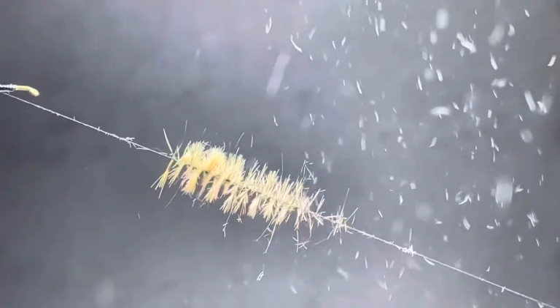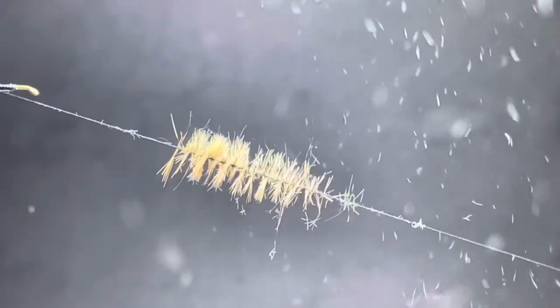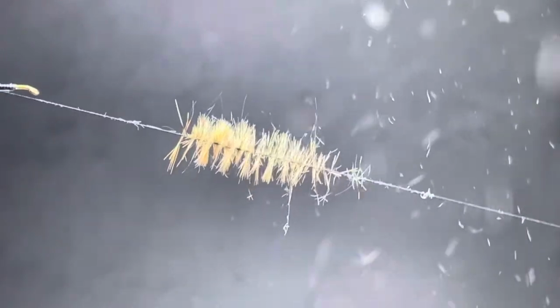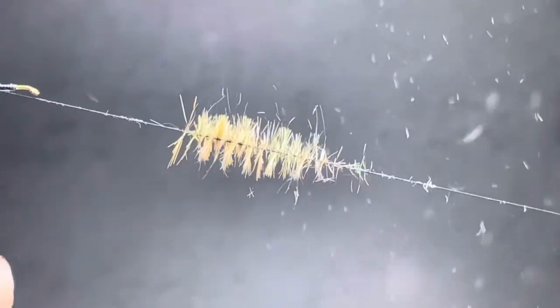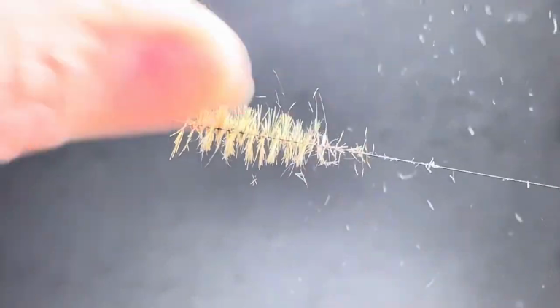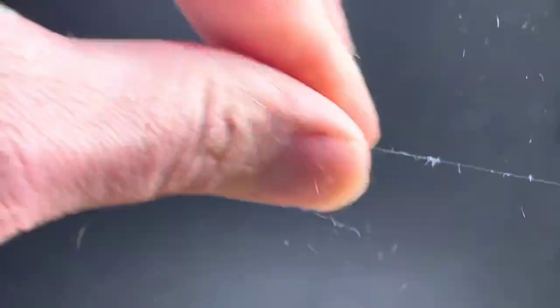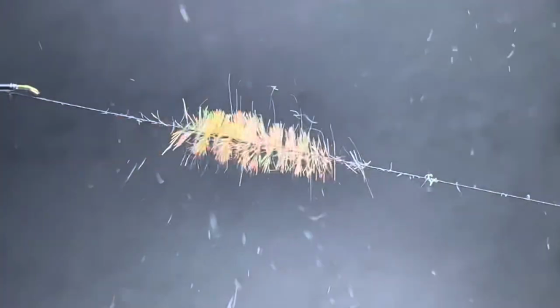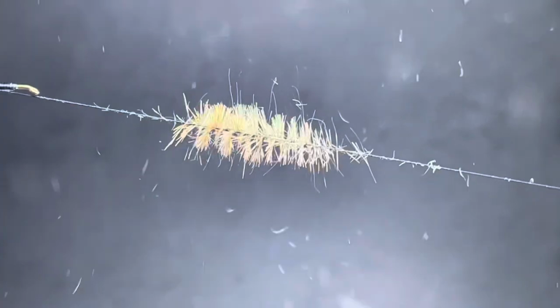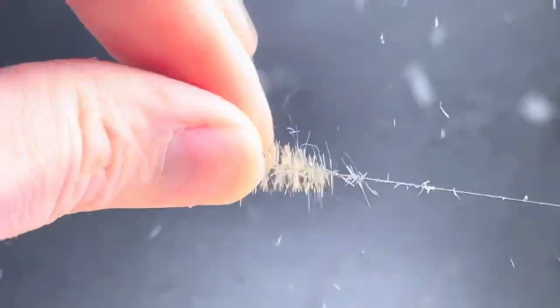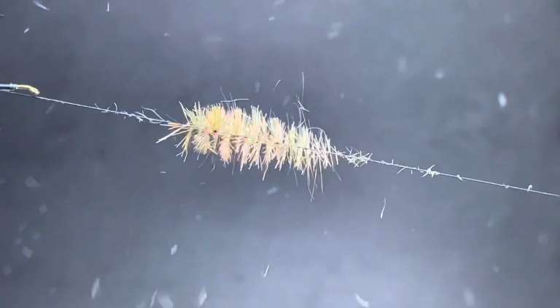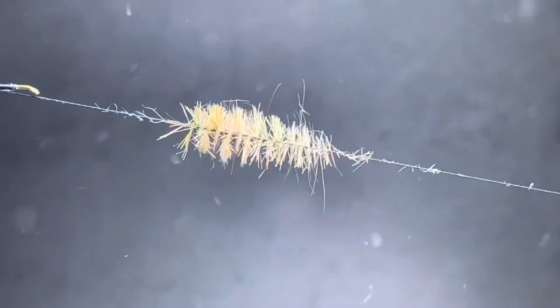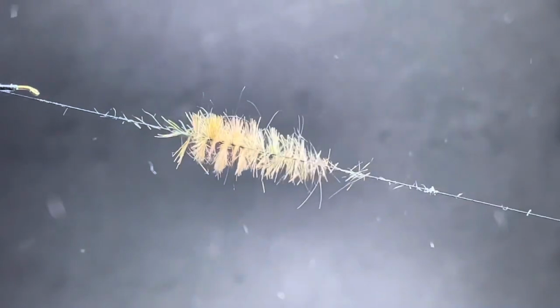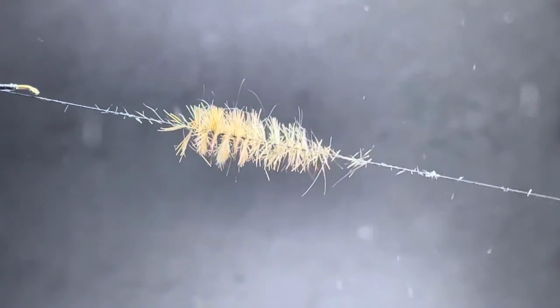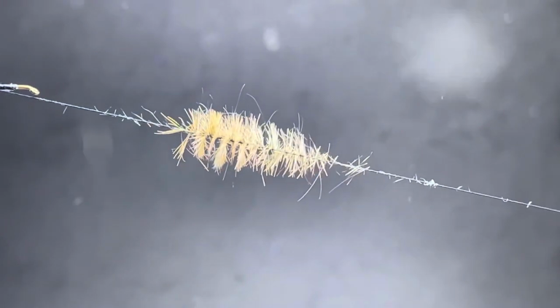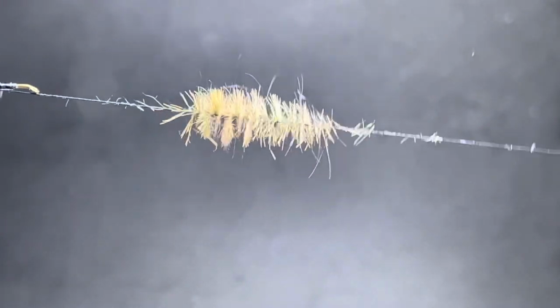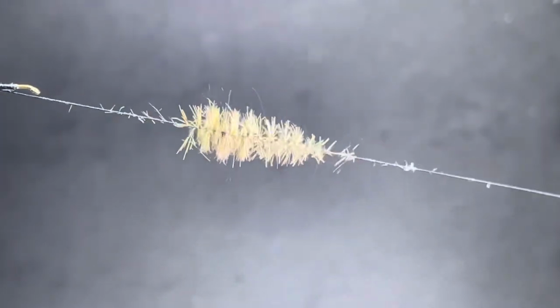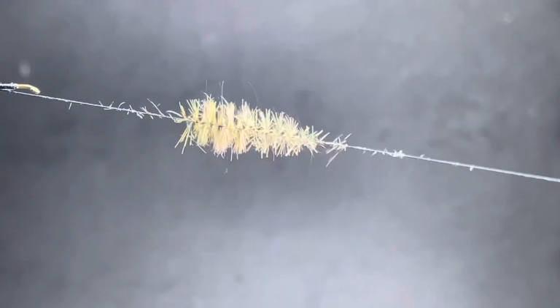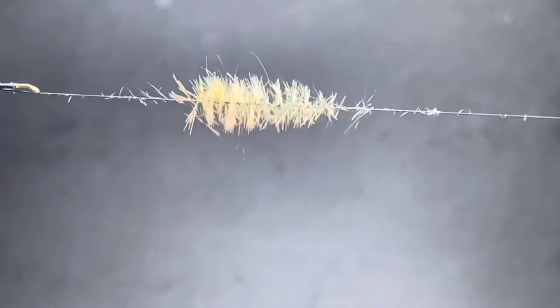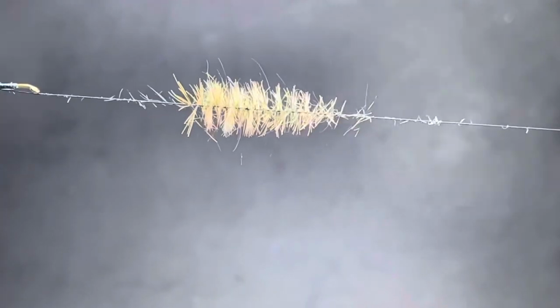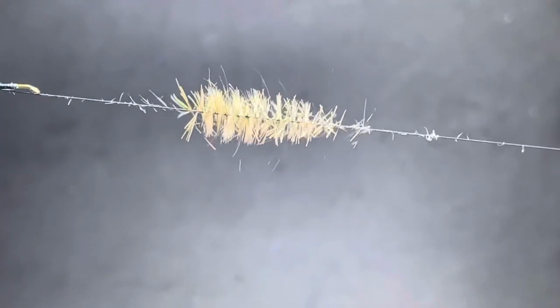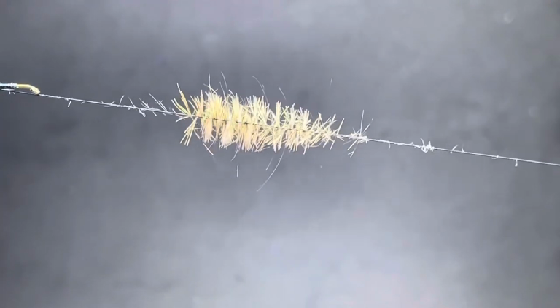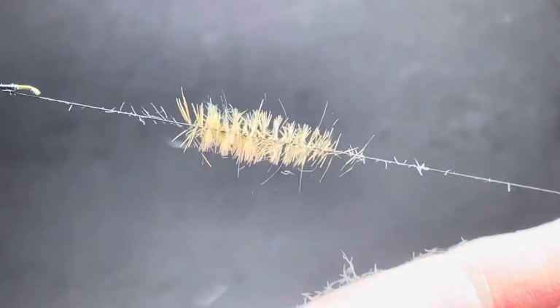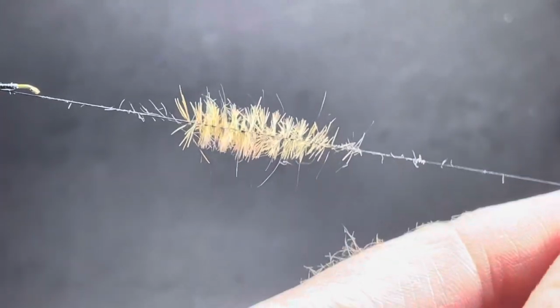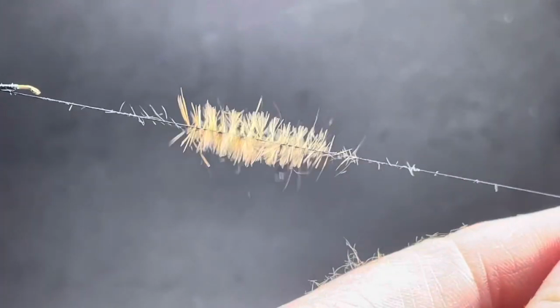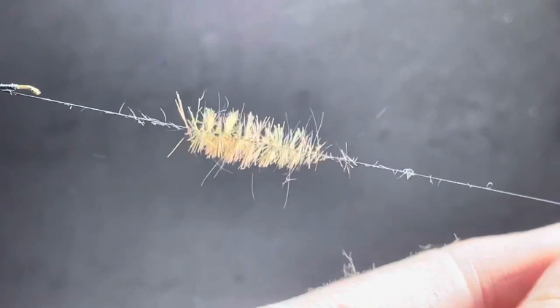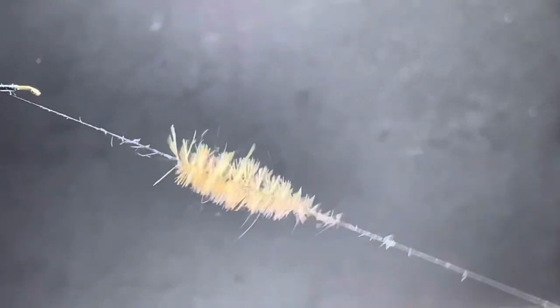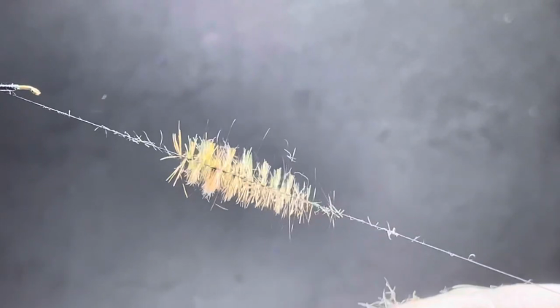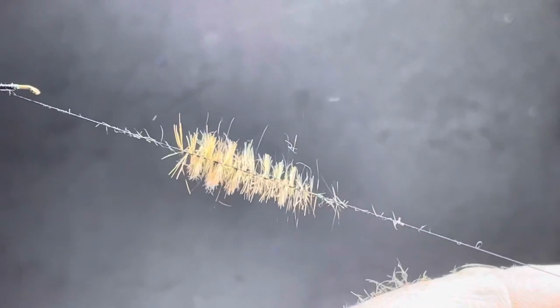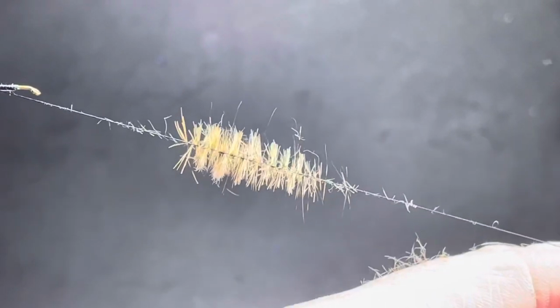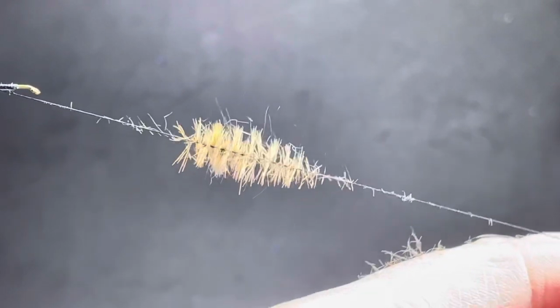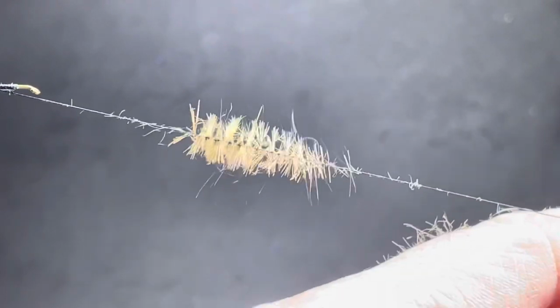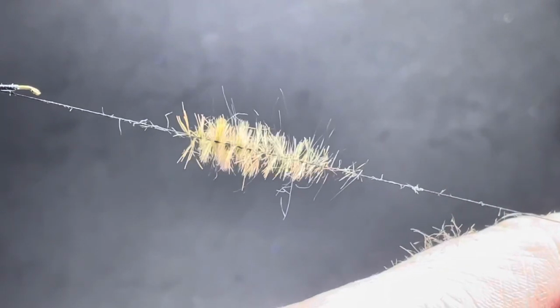Fuzzy! That's it — that's how you can get just your guard hairs. Happy tying everybody, take care.